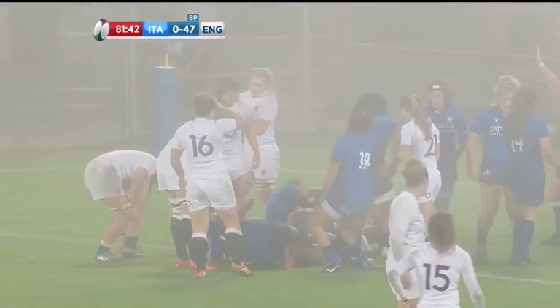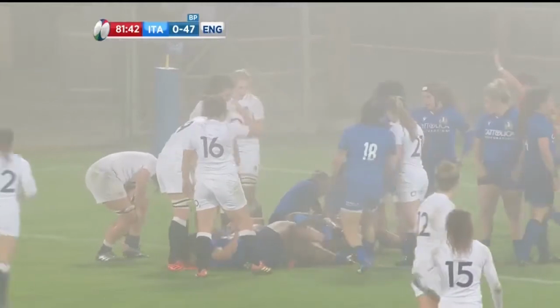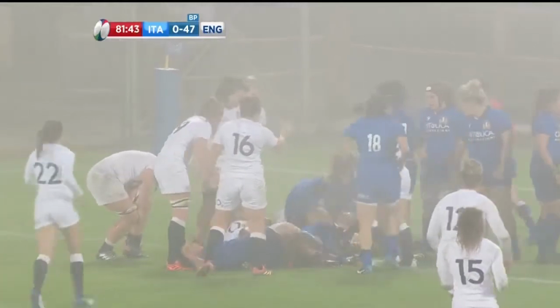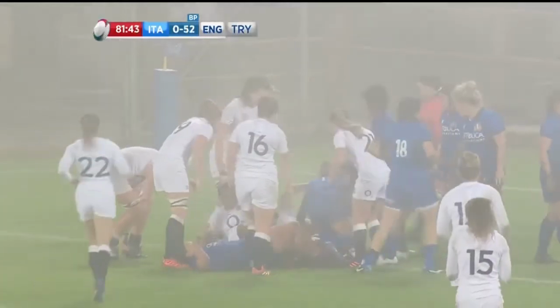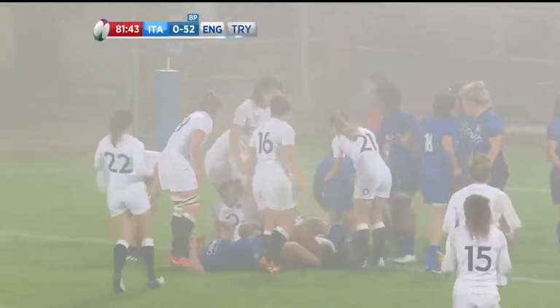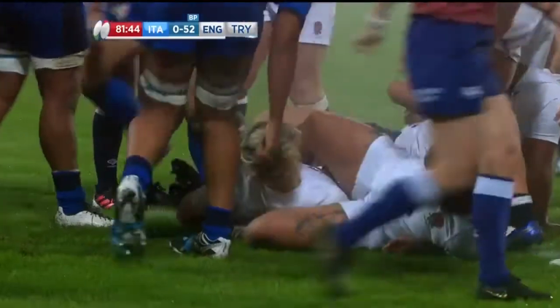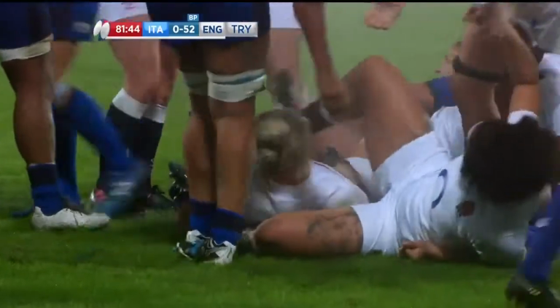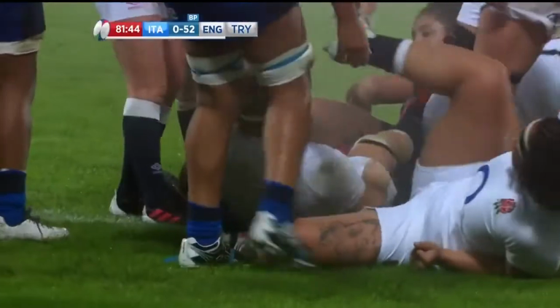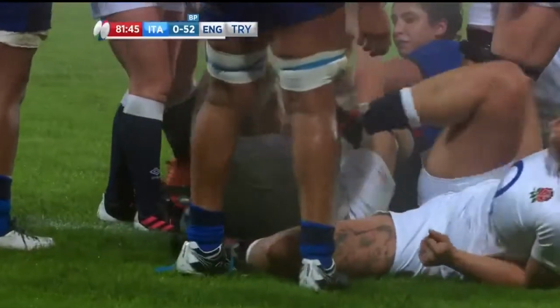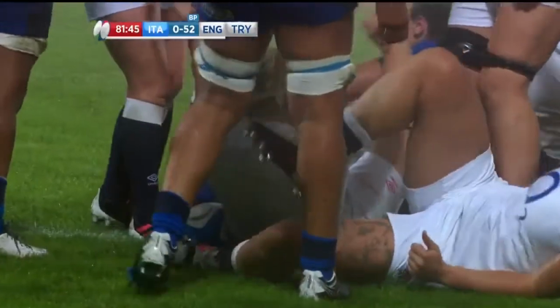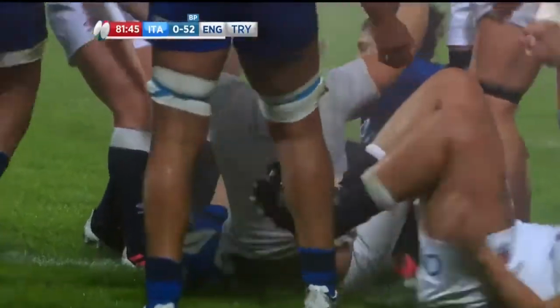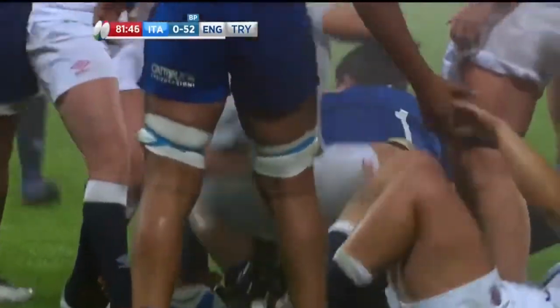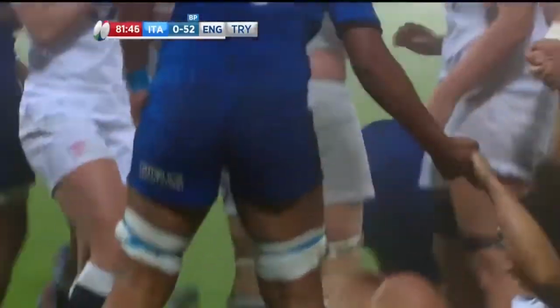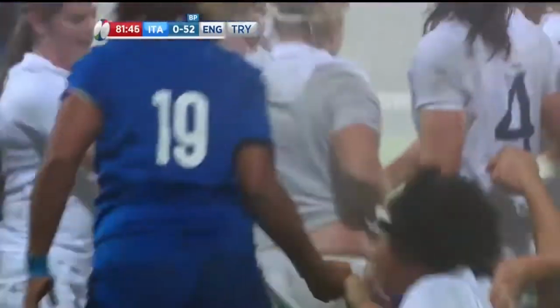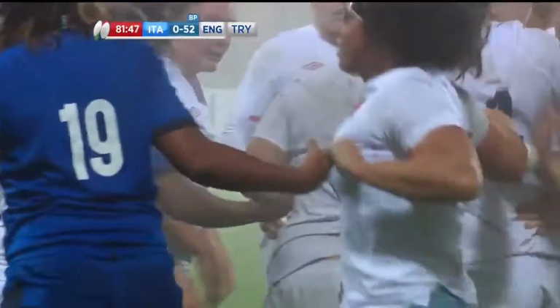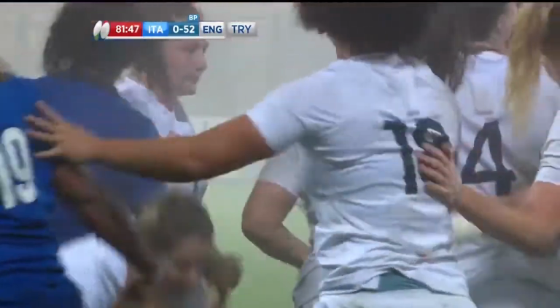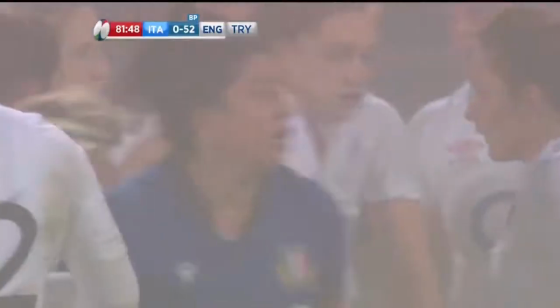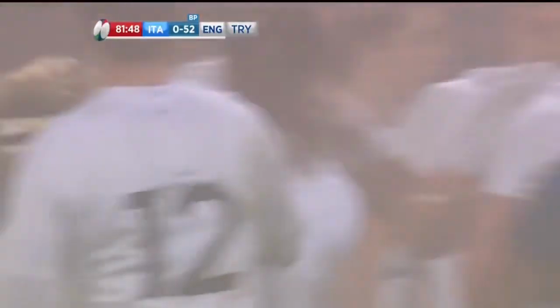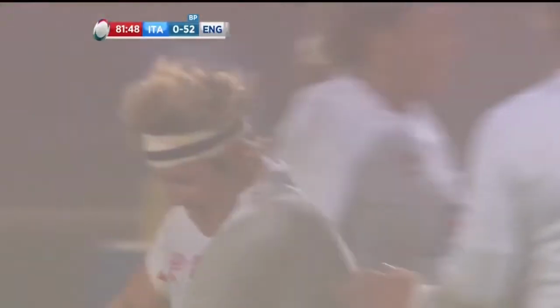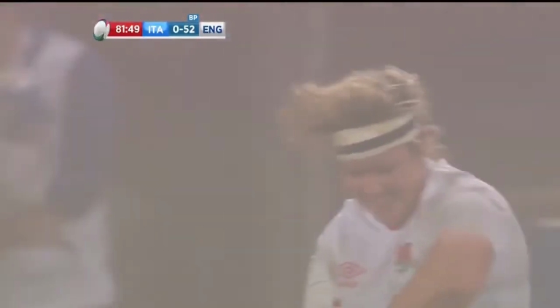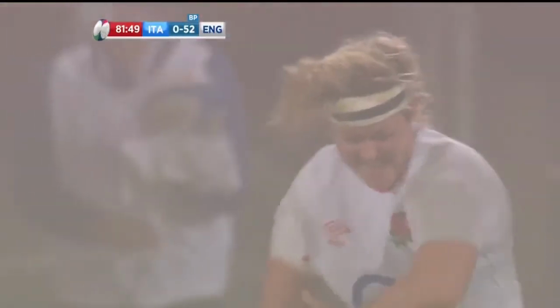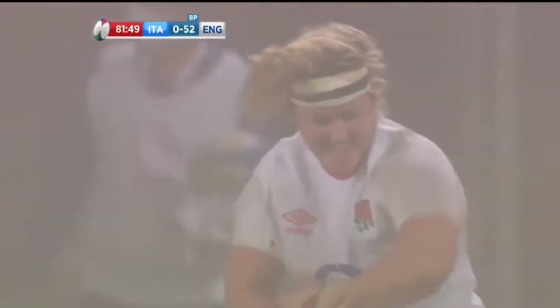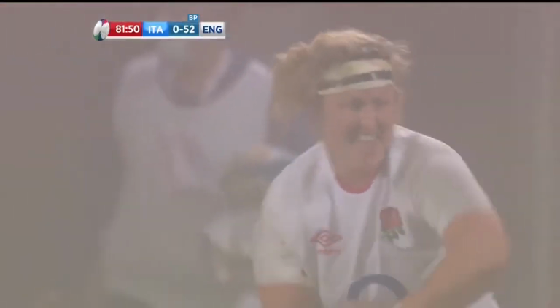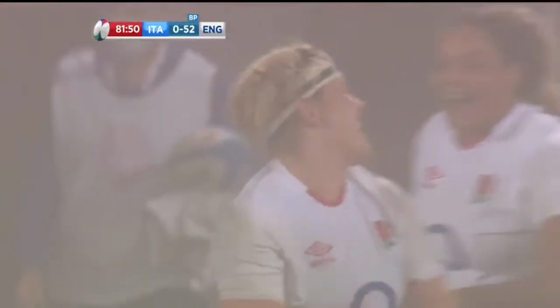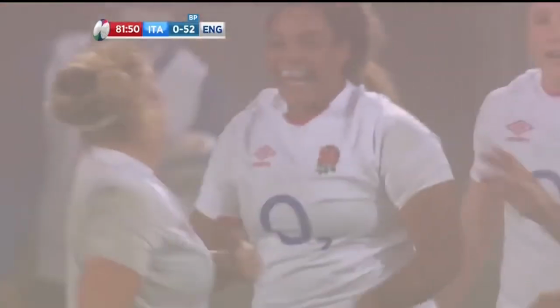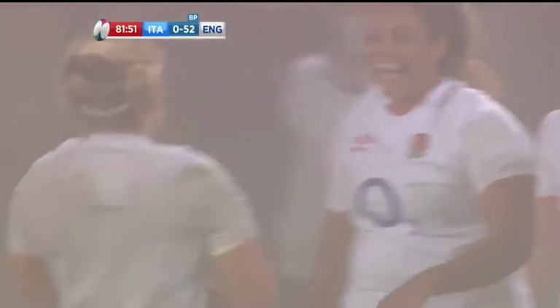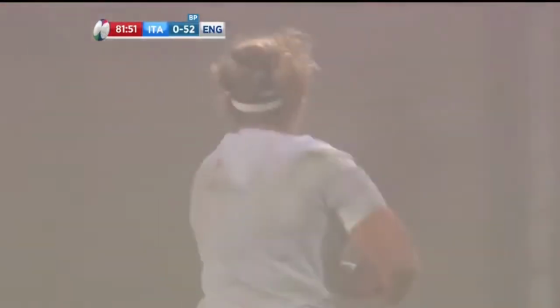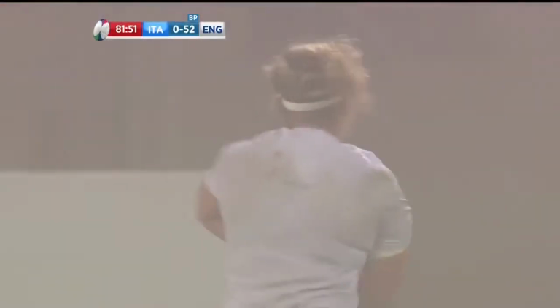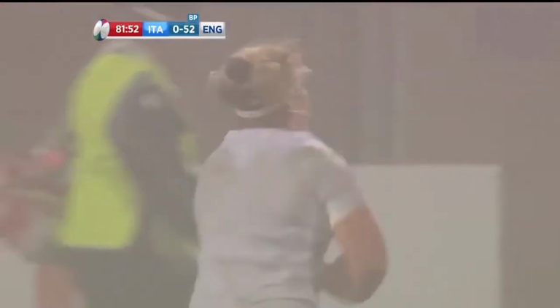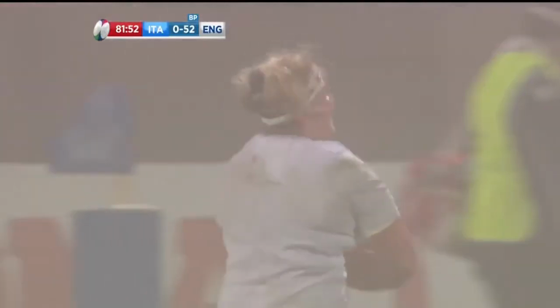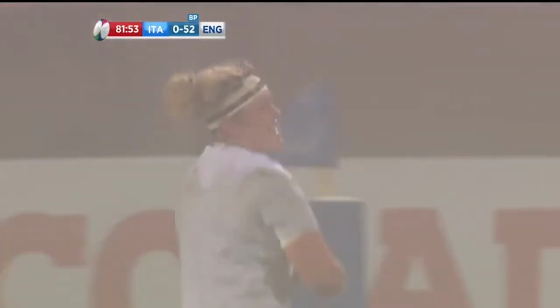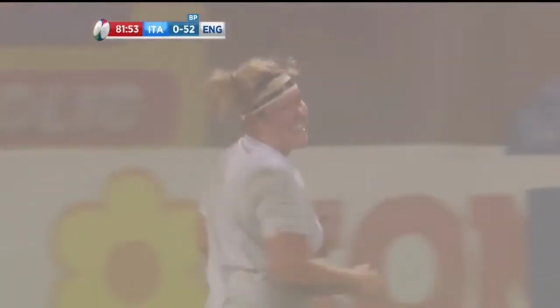The arm goes up, the try is there. Is it Marley Packer? I think it is. They're congratulating — oh yeah, there's one for the baby! There's one for the baby.